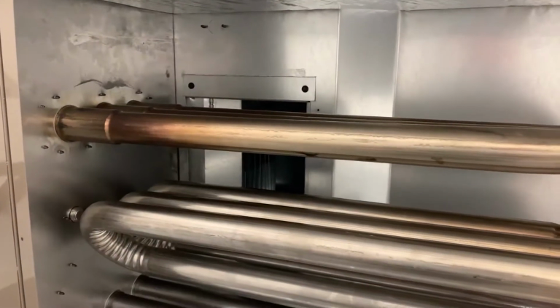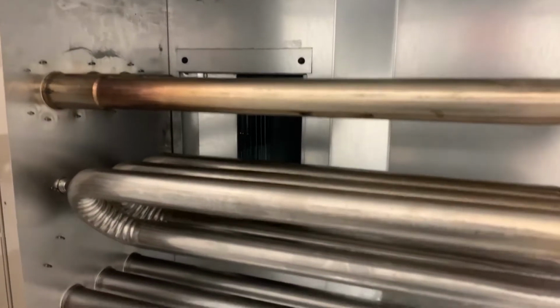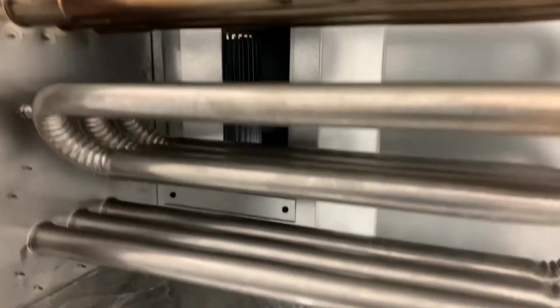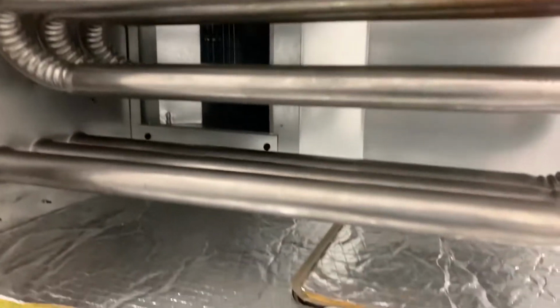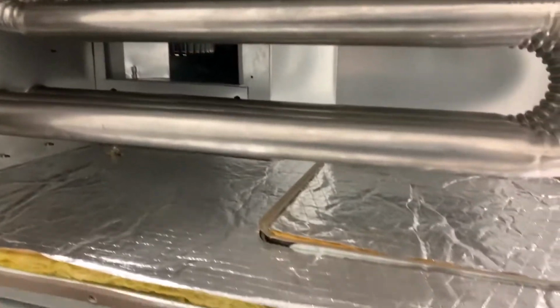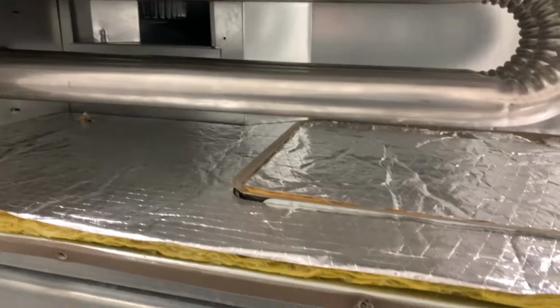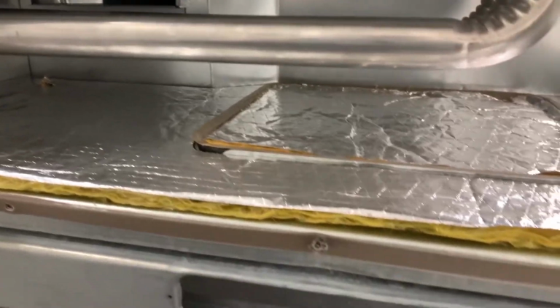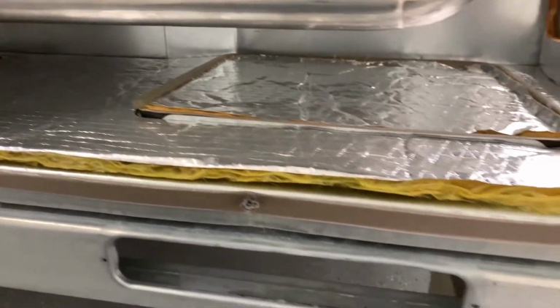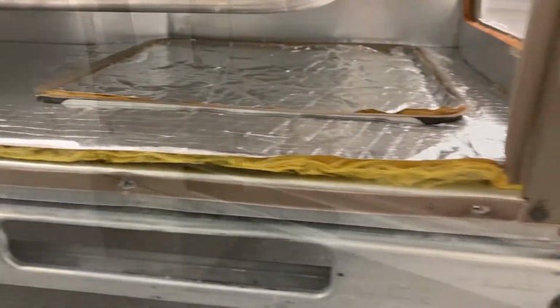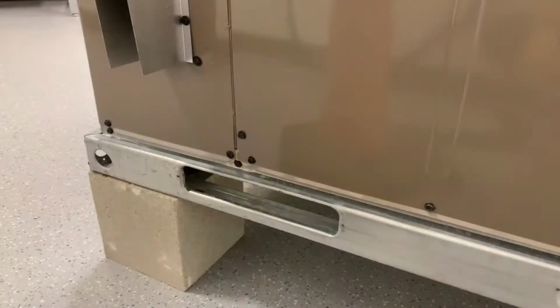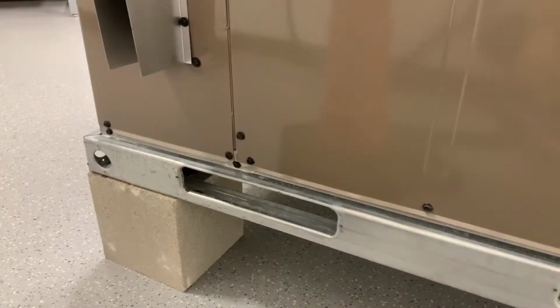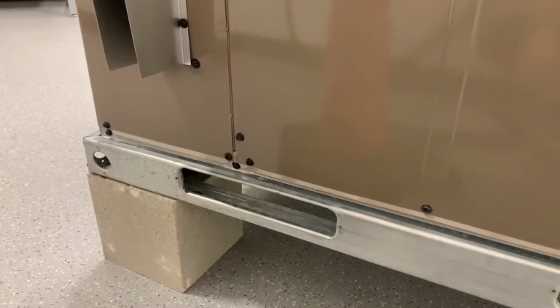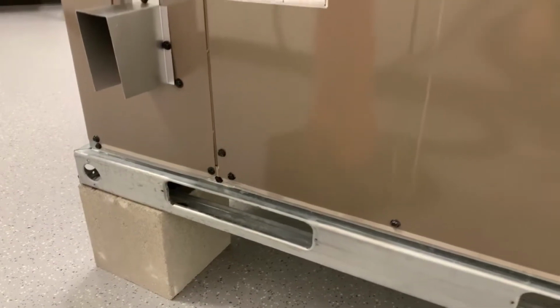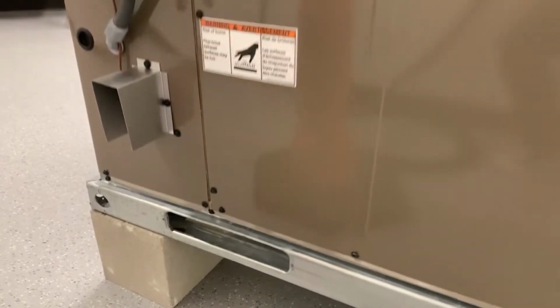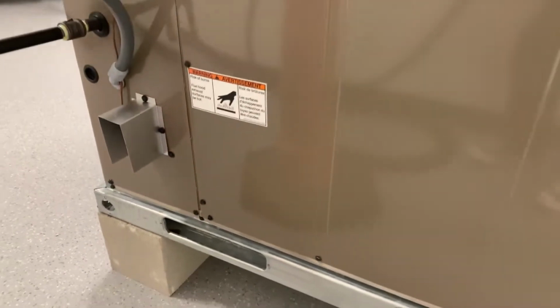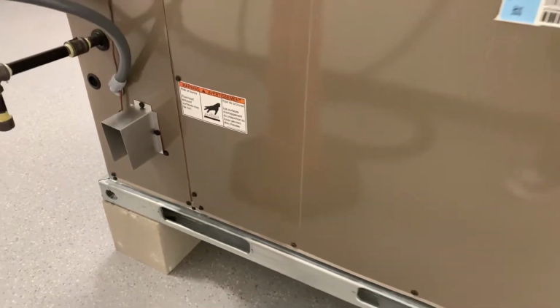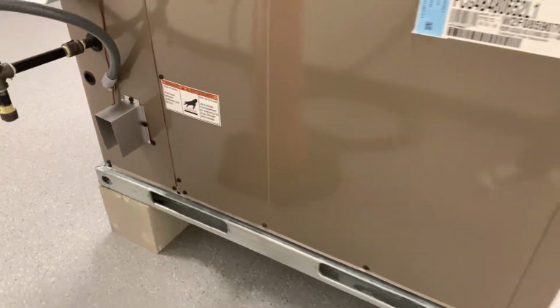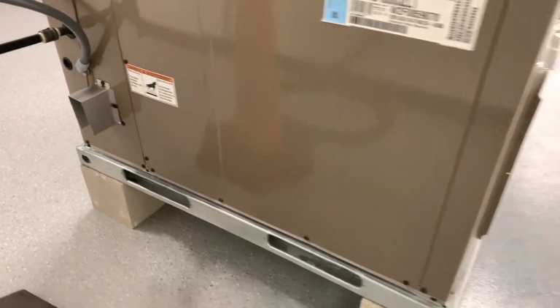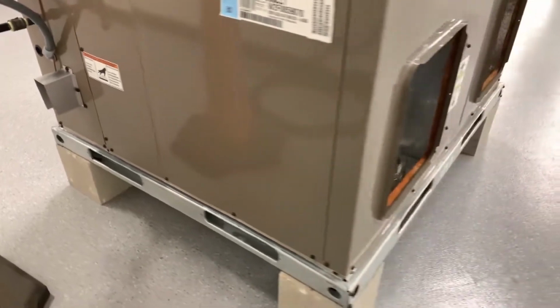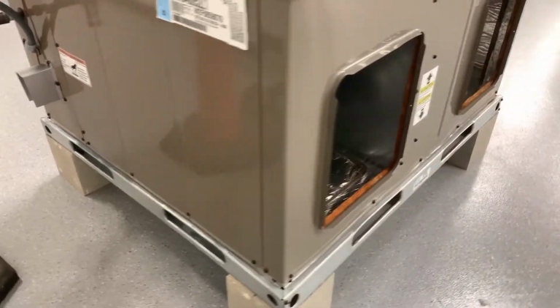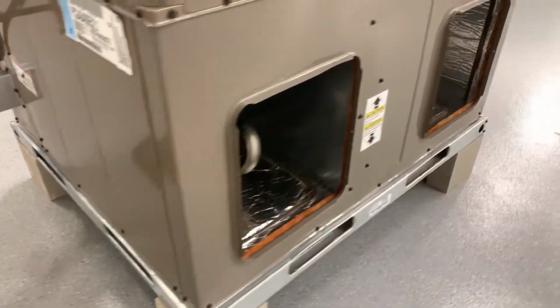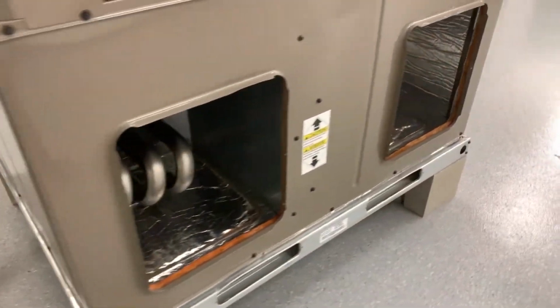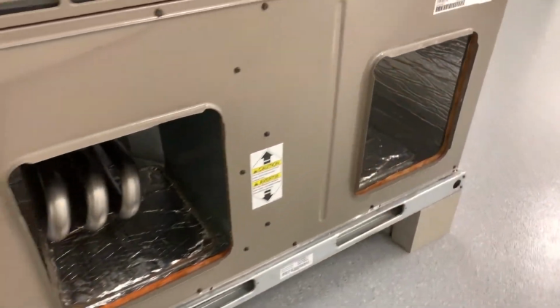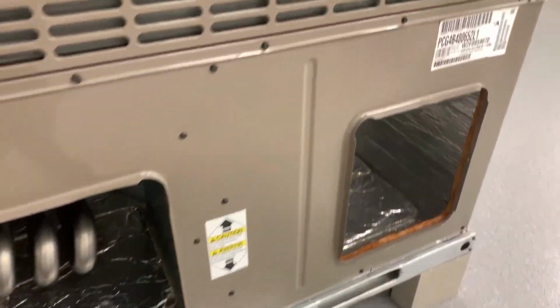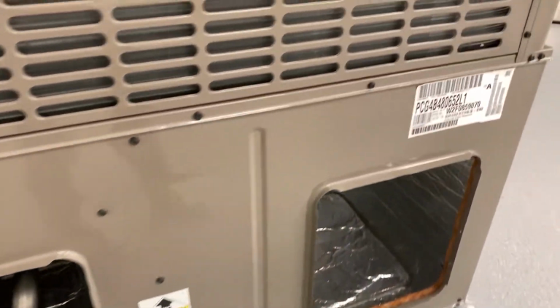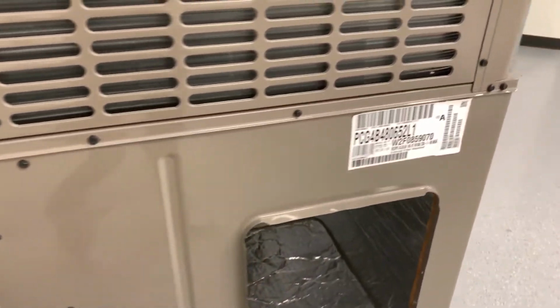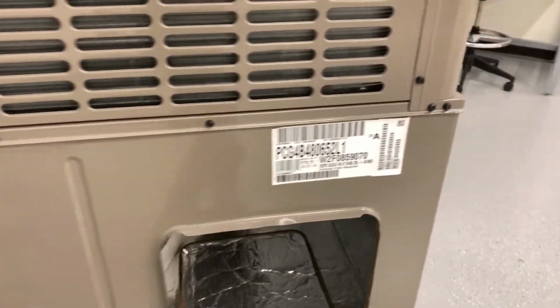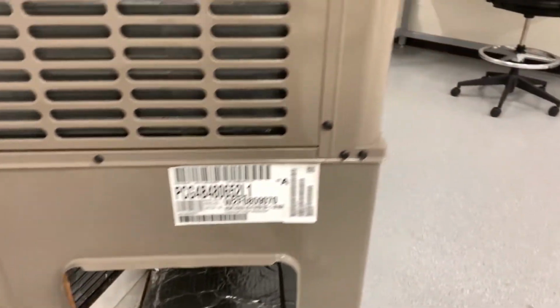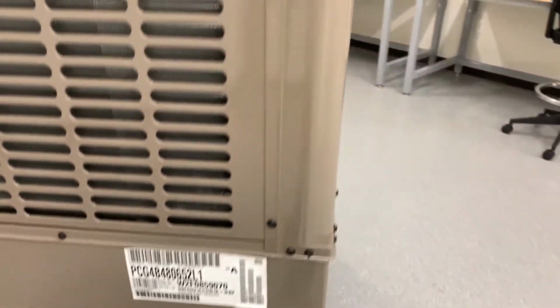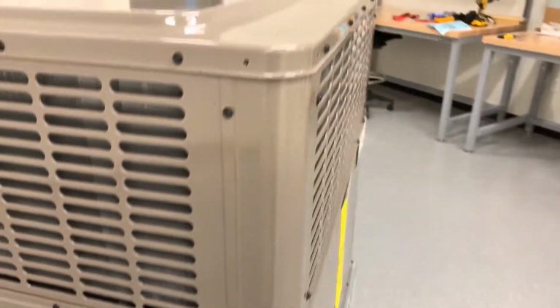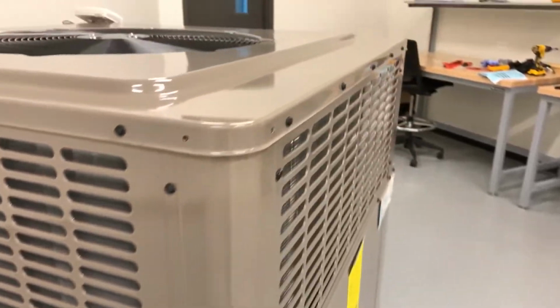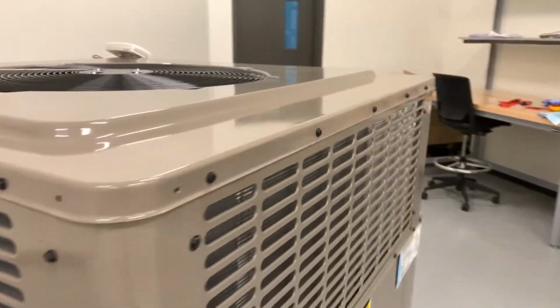The entire unit is supported with galvanized steel base rails and protected by galvanized steel panels that feature a single-piece top cover, marked side panels, and stamped and slotted side grills, all with a durable powder coat finish.